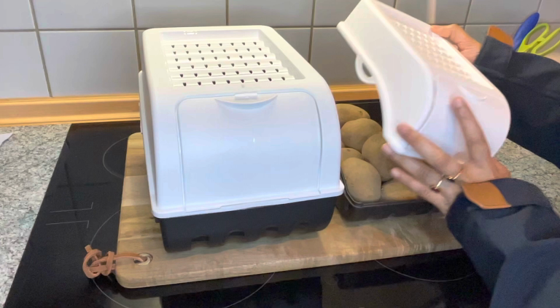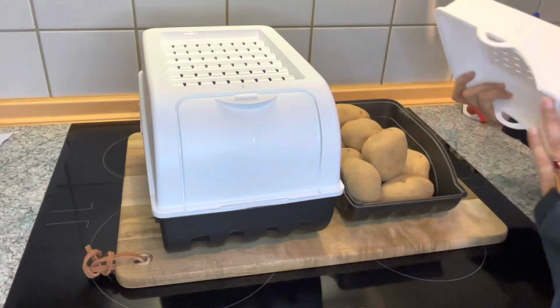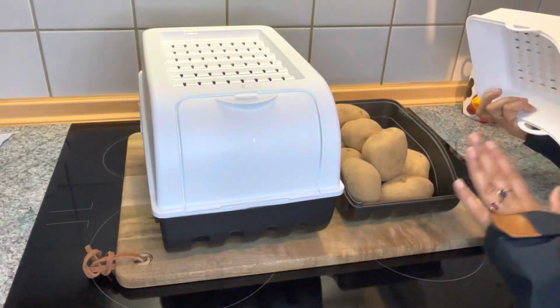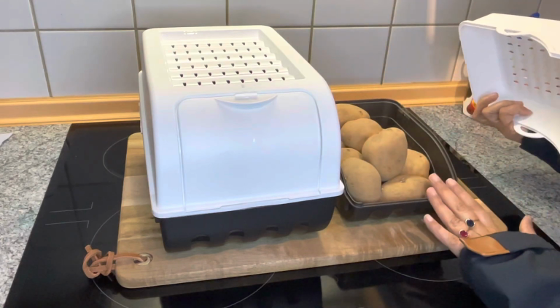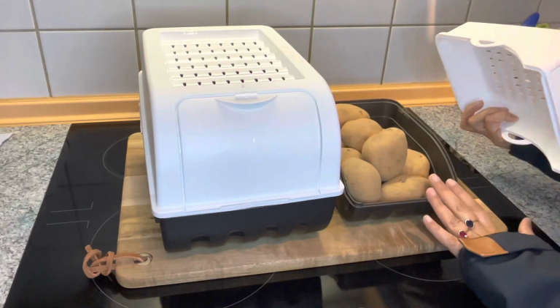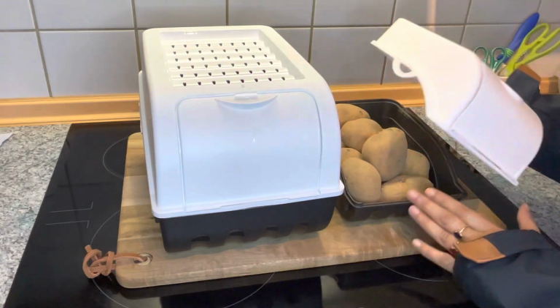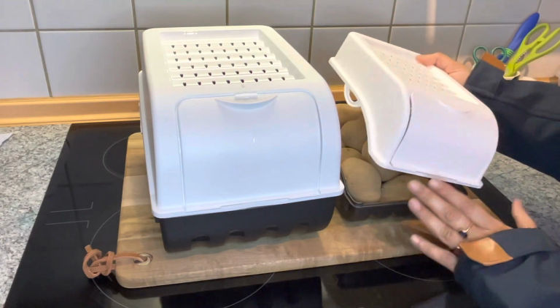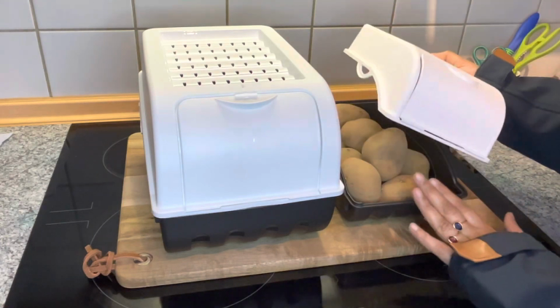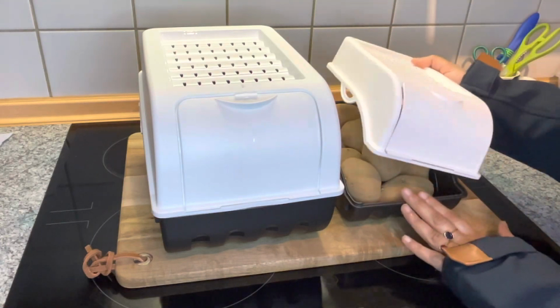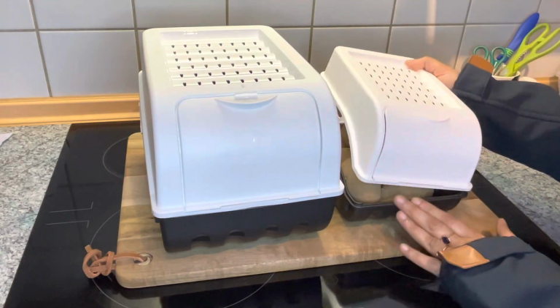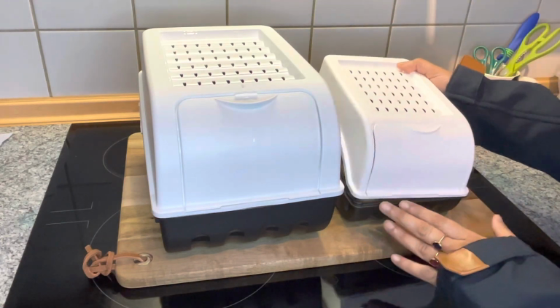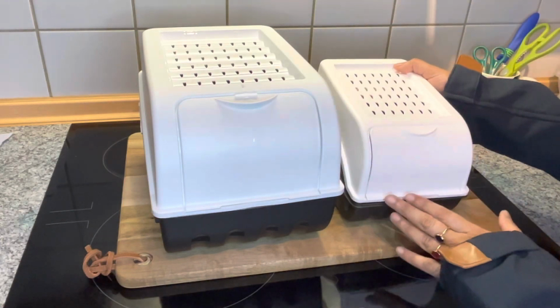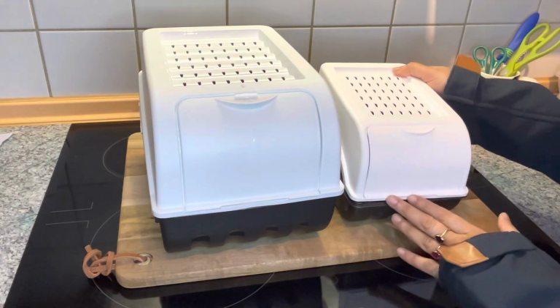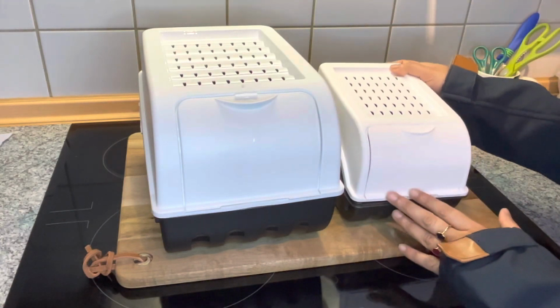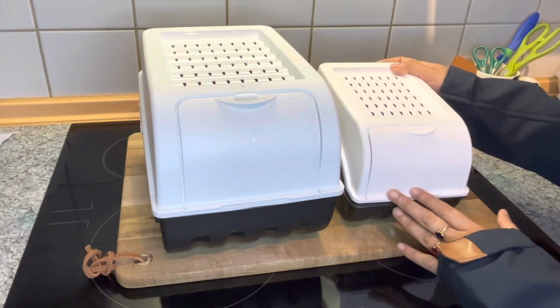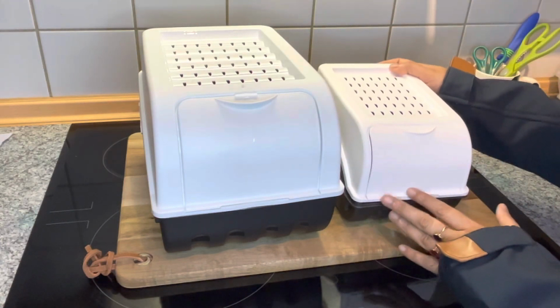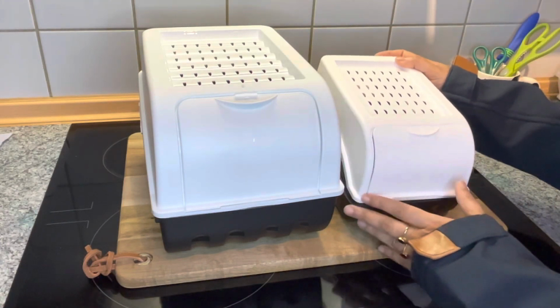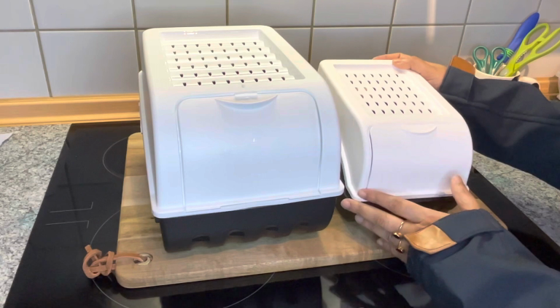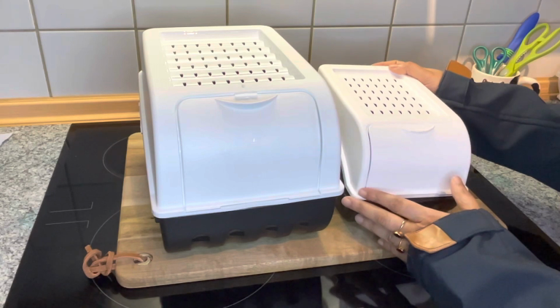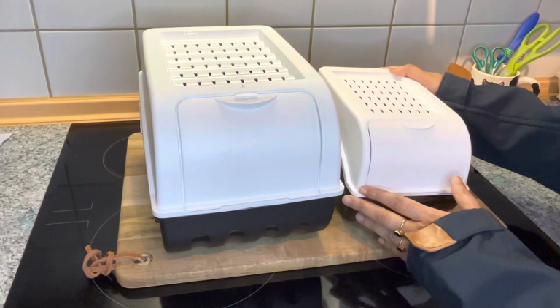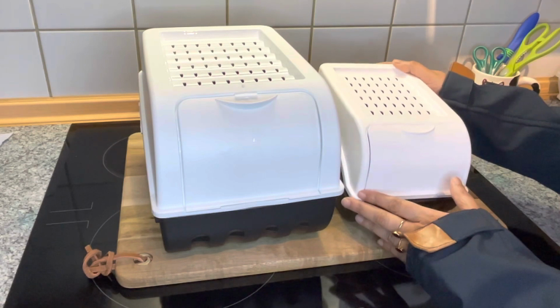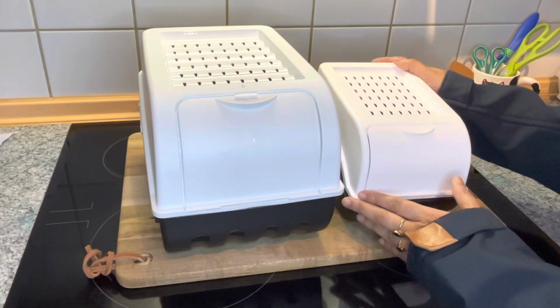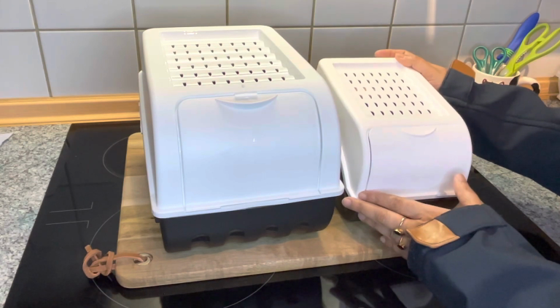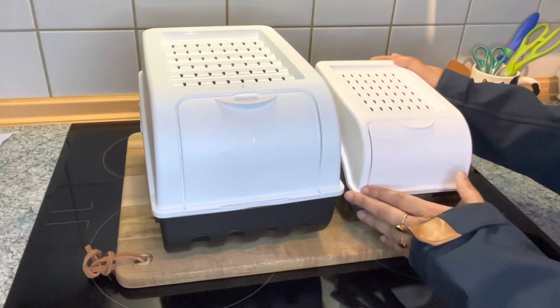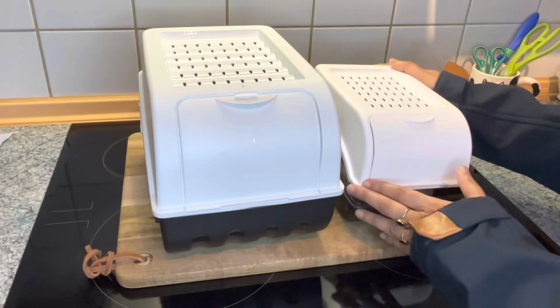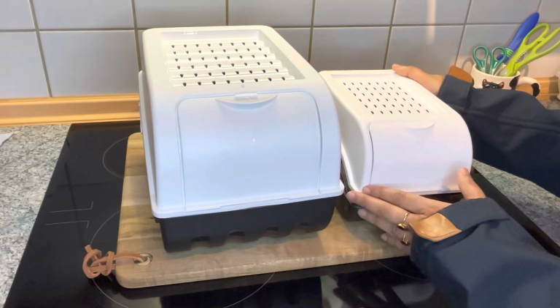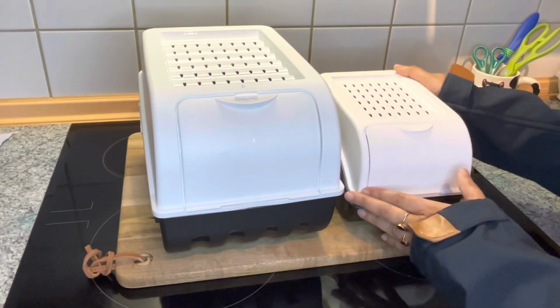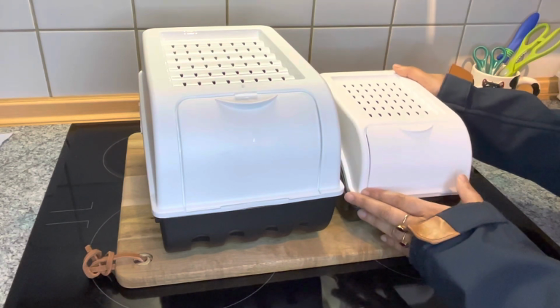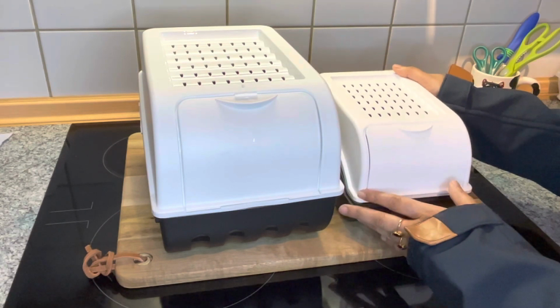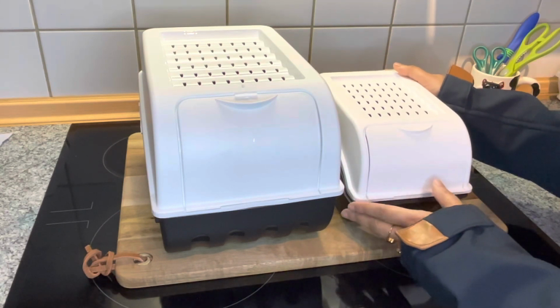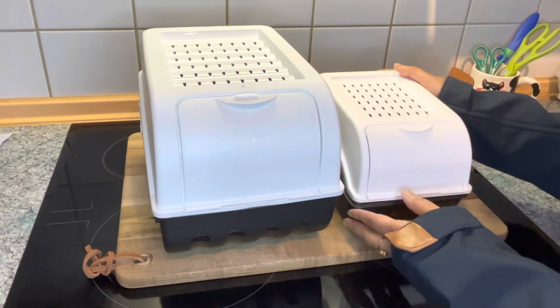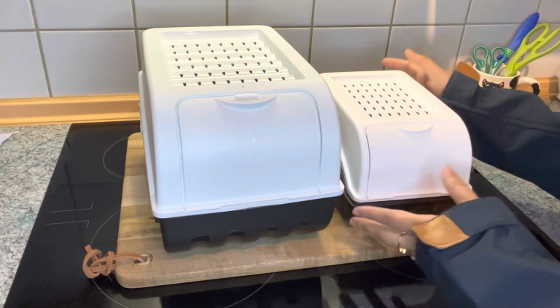This is potatoes. This is a store of vegetables. This is a very chill country, so we can heat it on the heat.